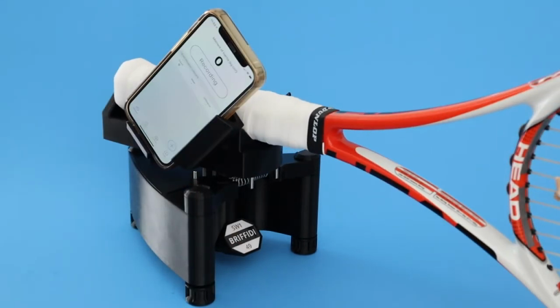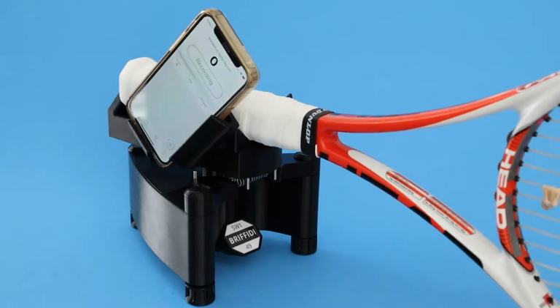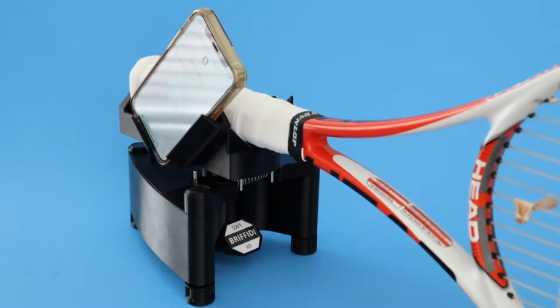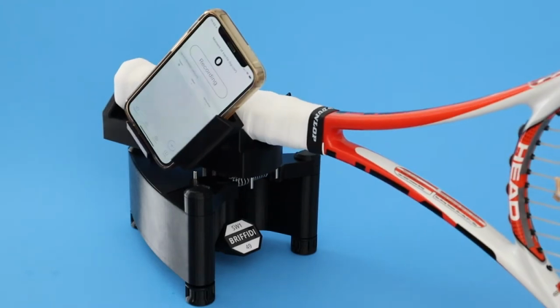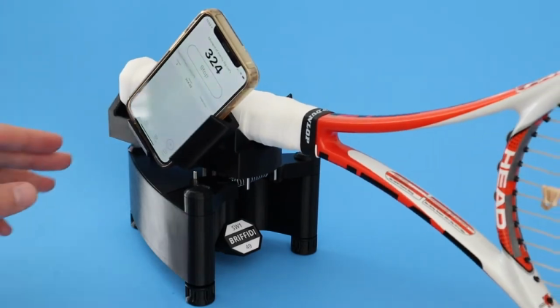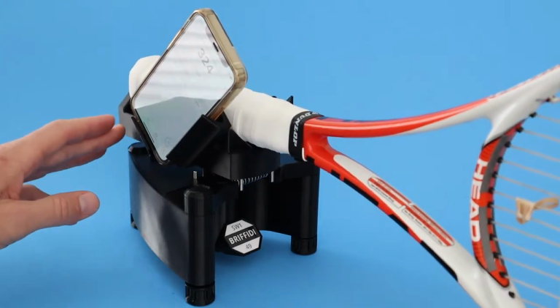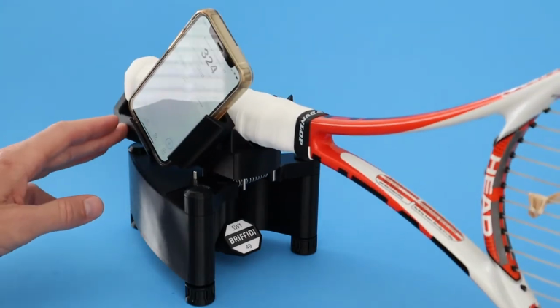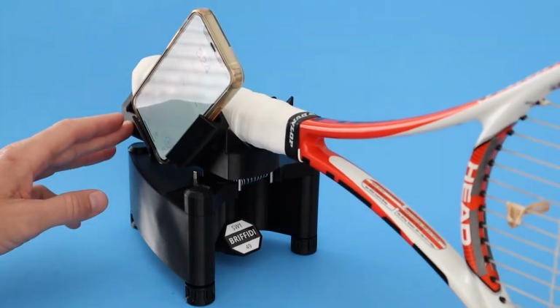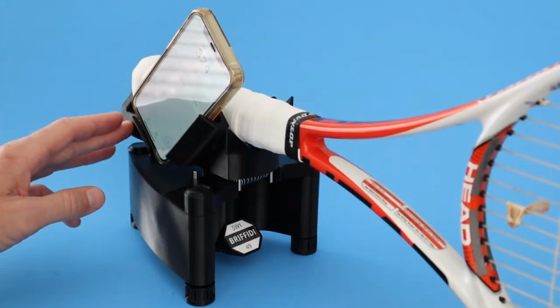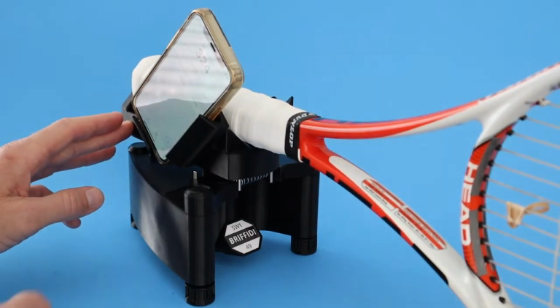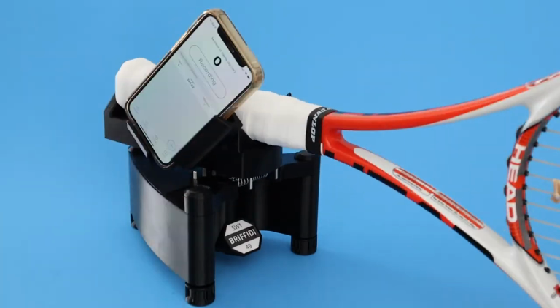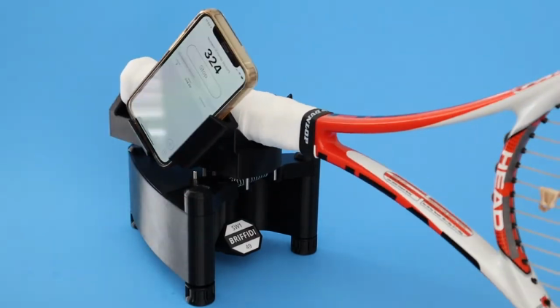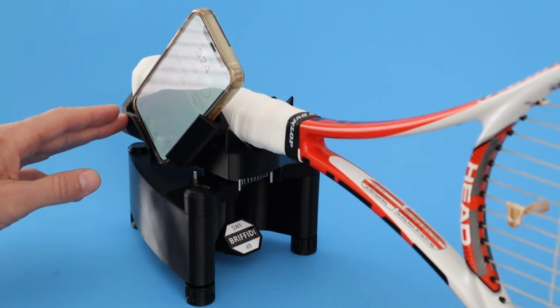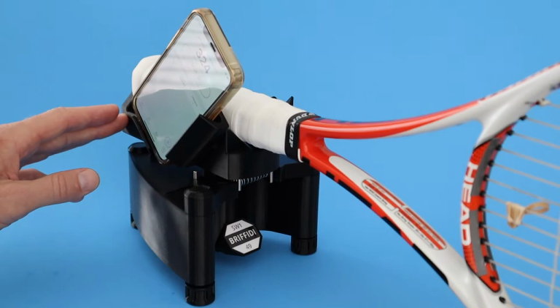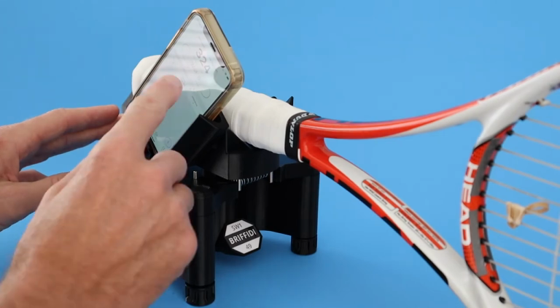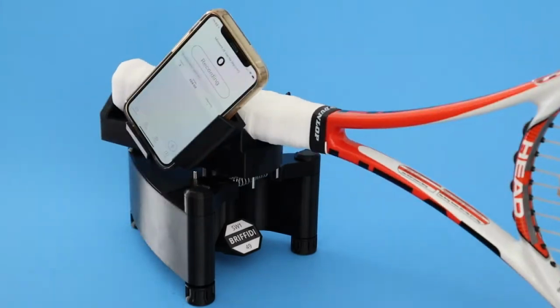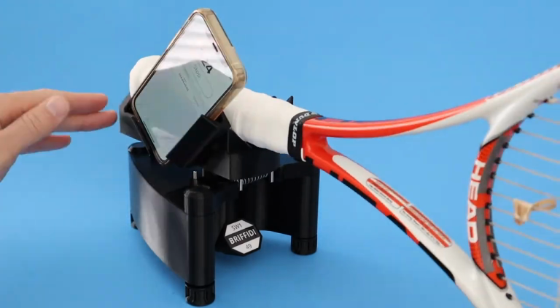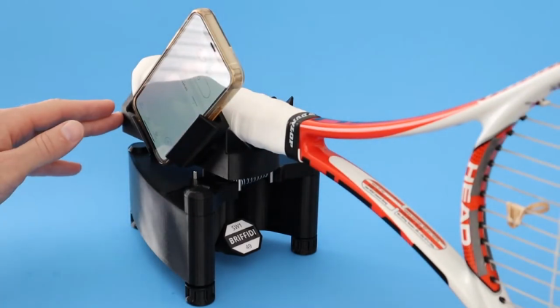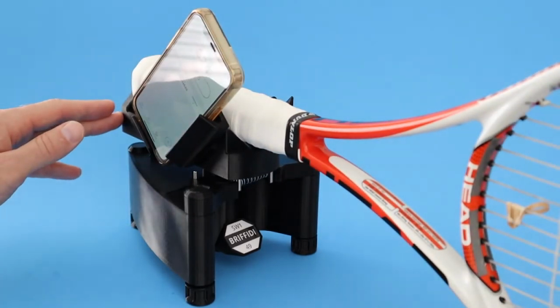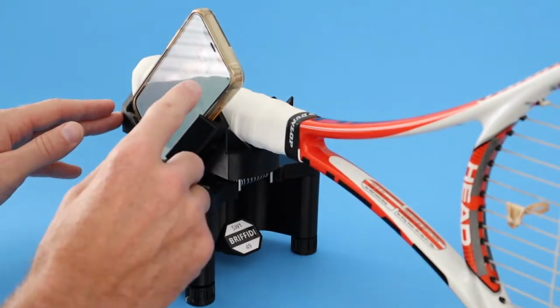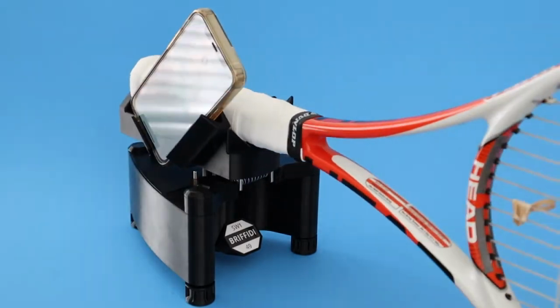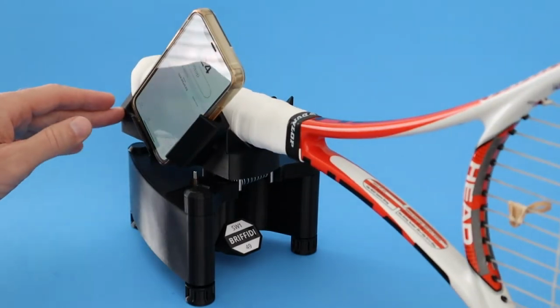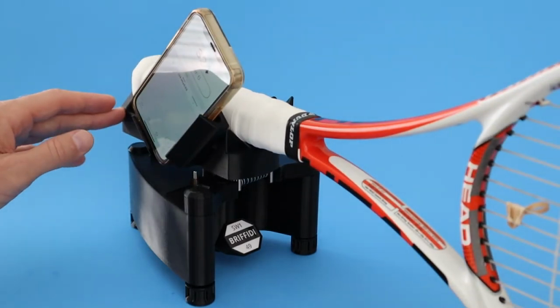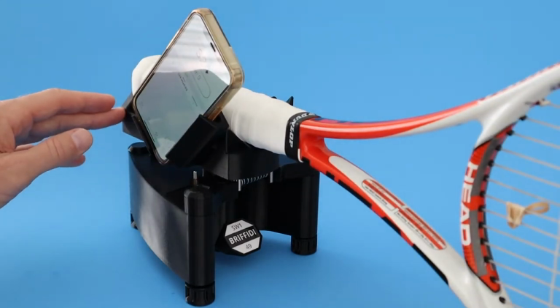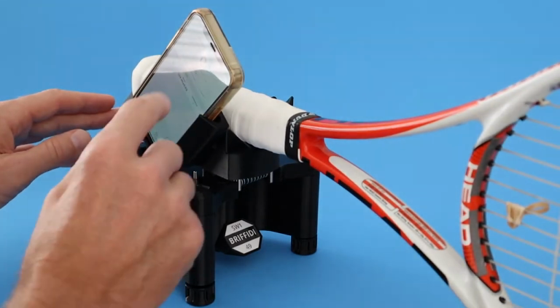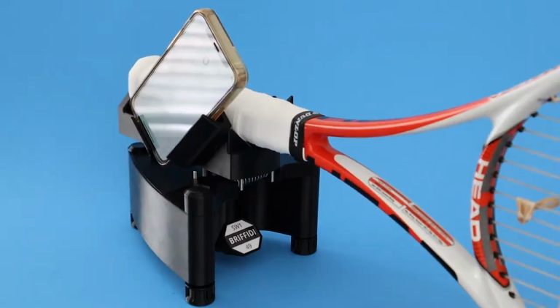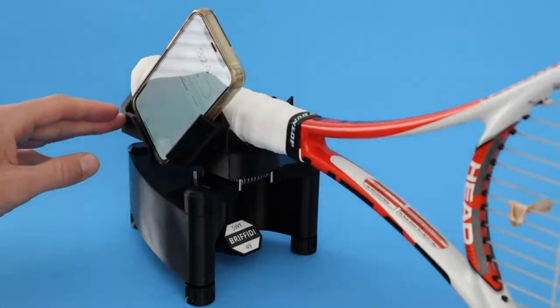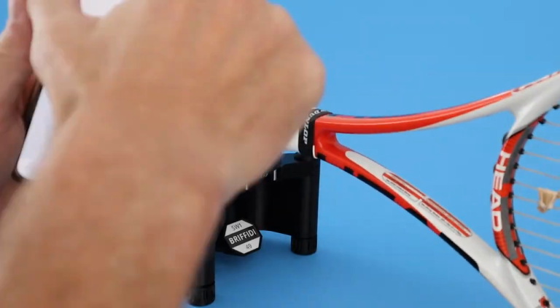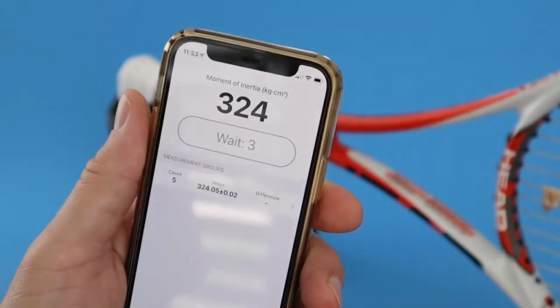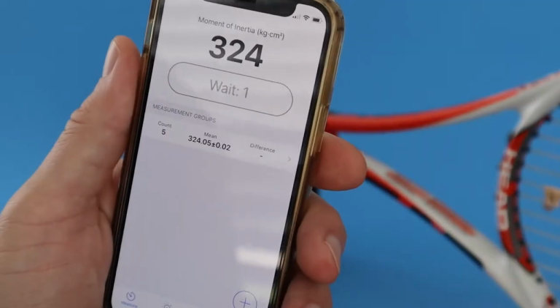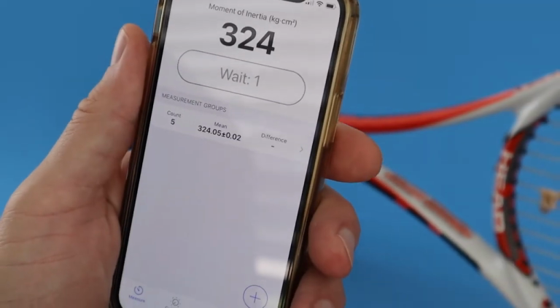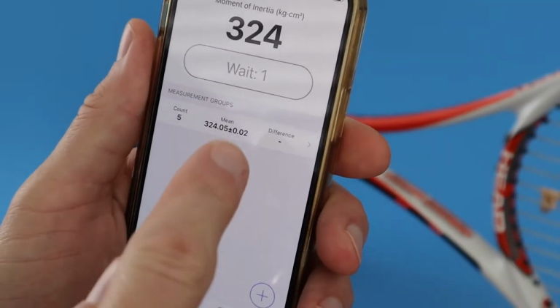Just like the others, it oscillates about a vertical axis to determine swing weight independent of racket mass and balance. A calibration object with two known swing weights is used to subtract out the swing weight of any size iPhone.